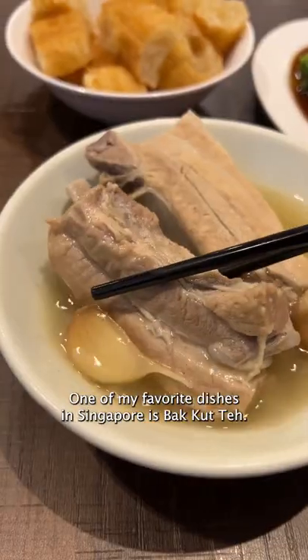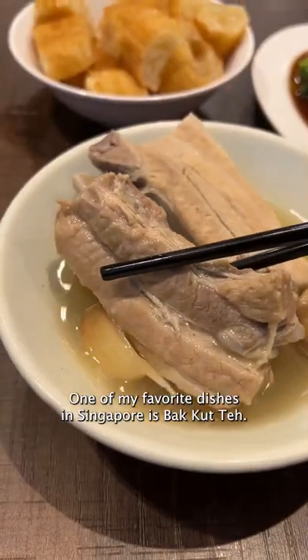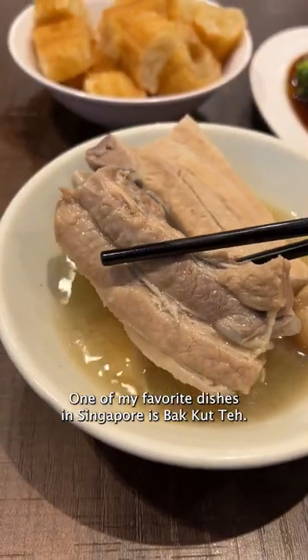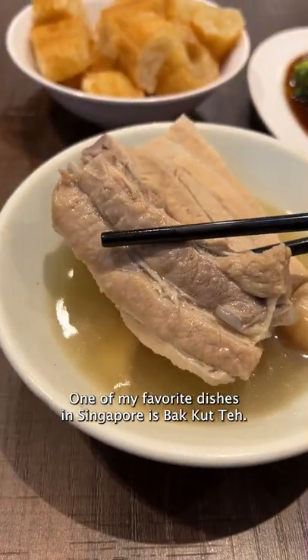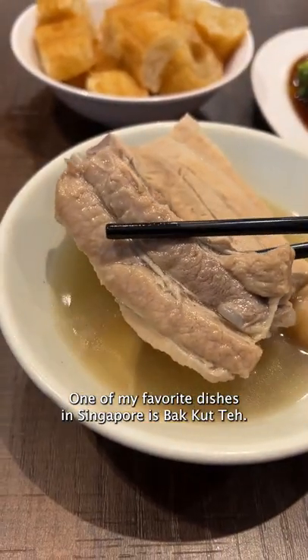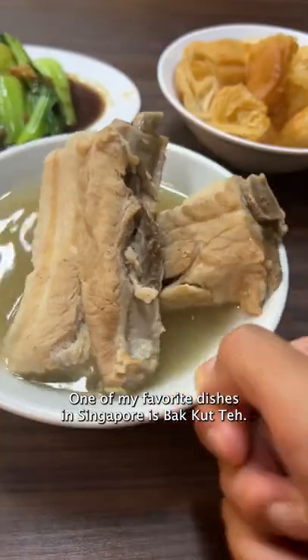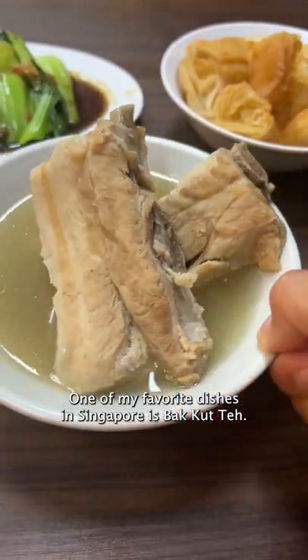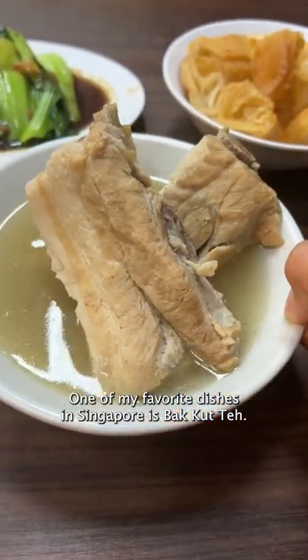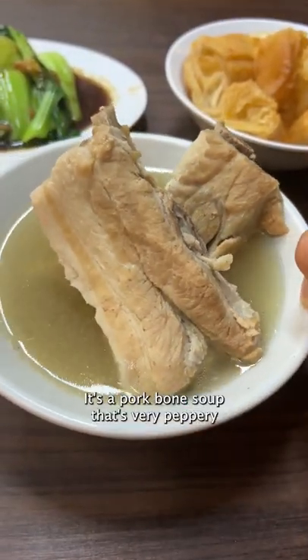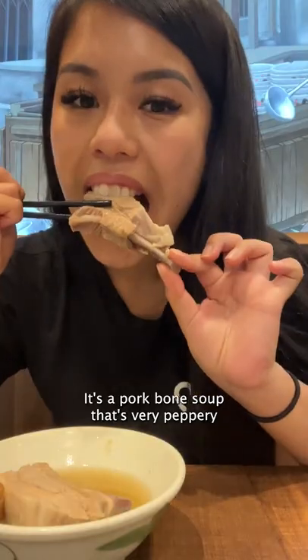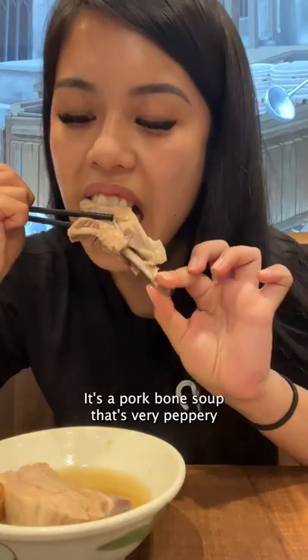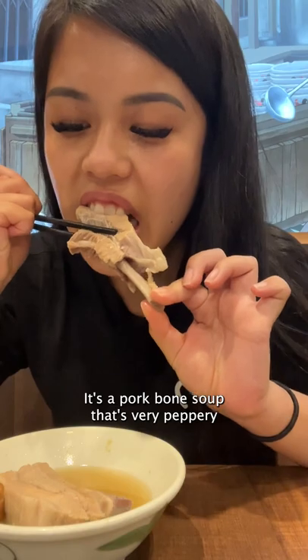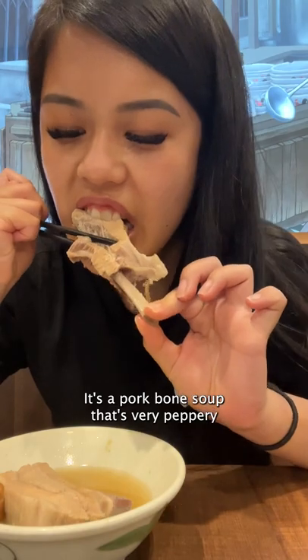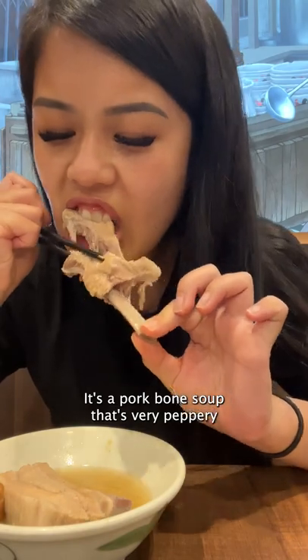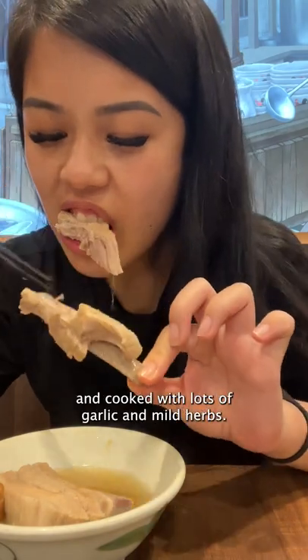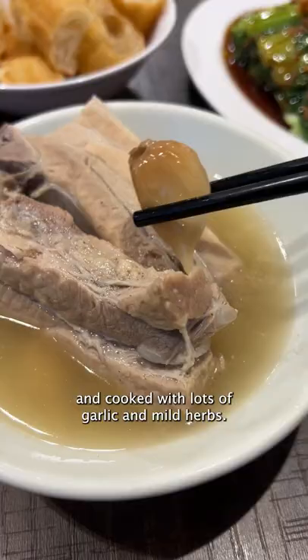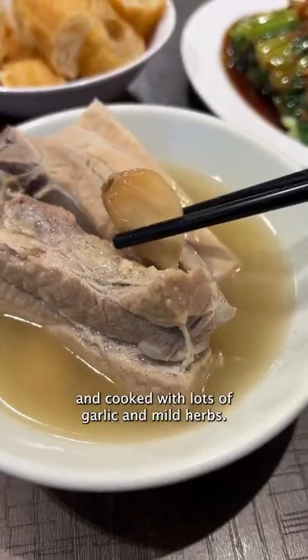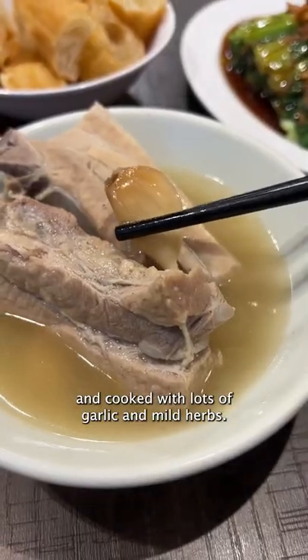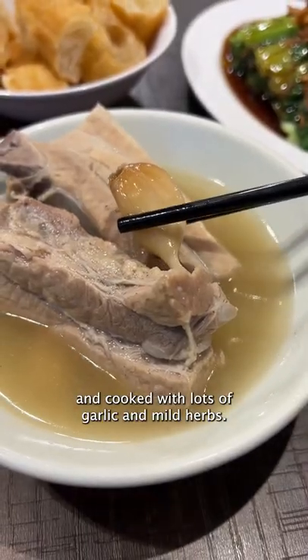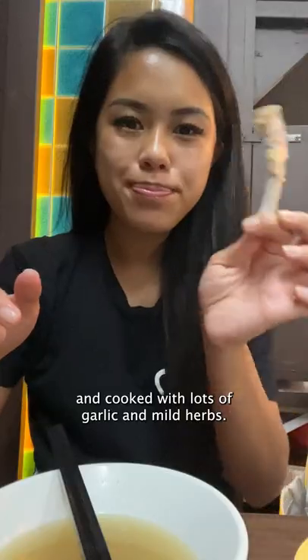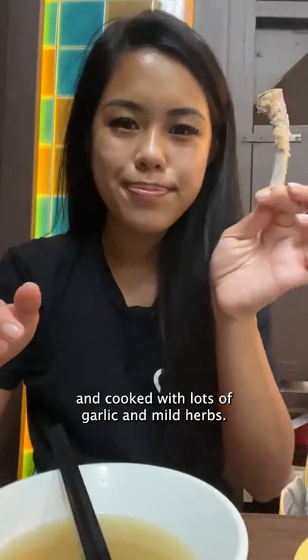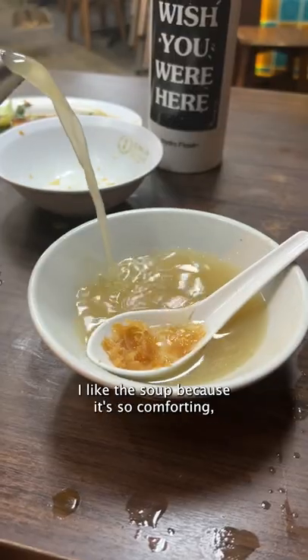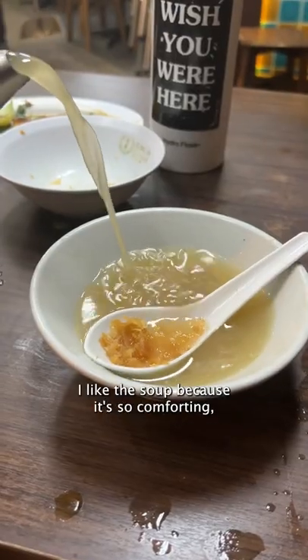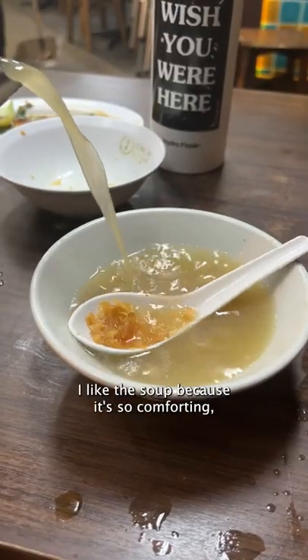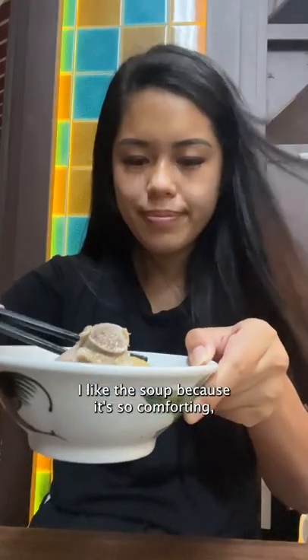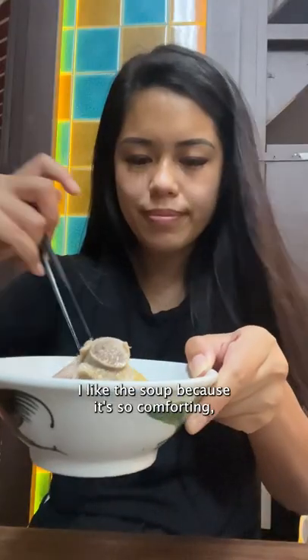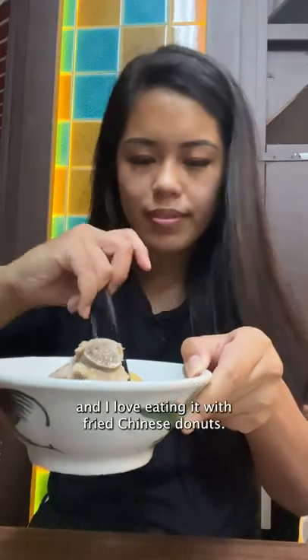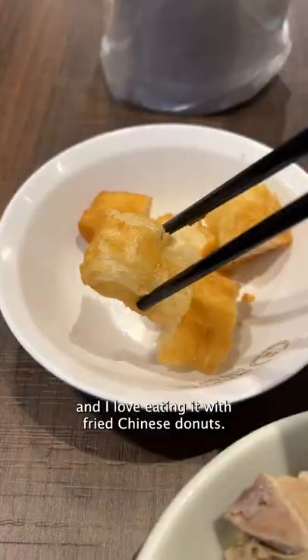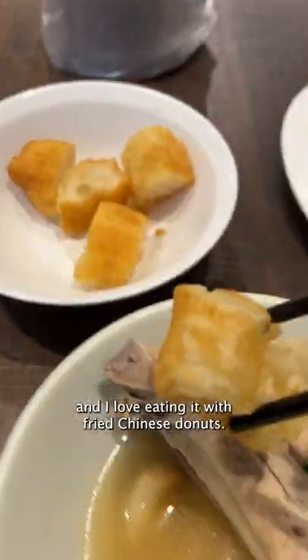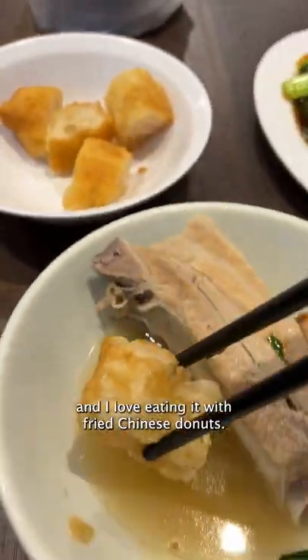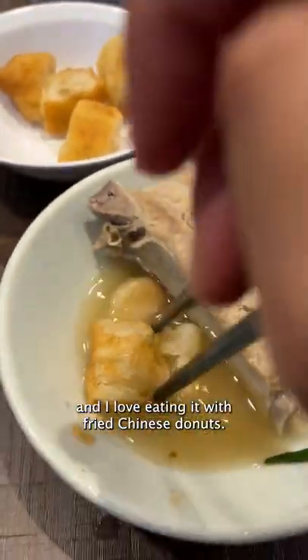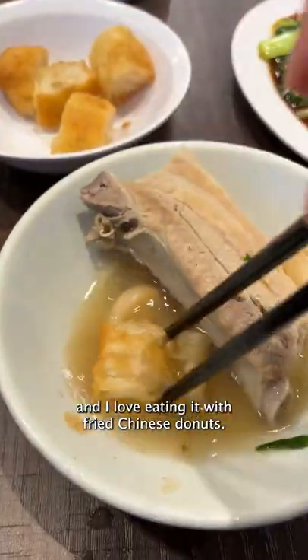One of my favorite dishes in Singapore is bak kut teh. It's a pork bone soup that's very peppery and cooked with lots of garlic and mild herbs. I like this soup because it's so comforting and I love eating it with fried Chinese donuts.